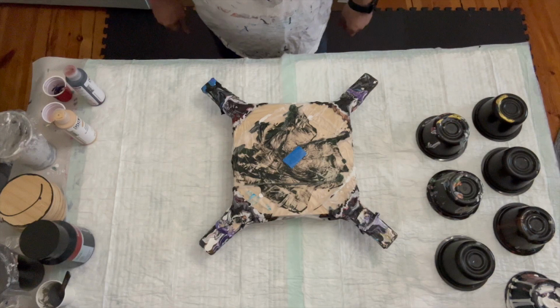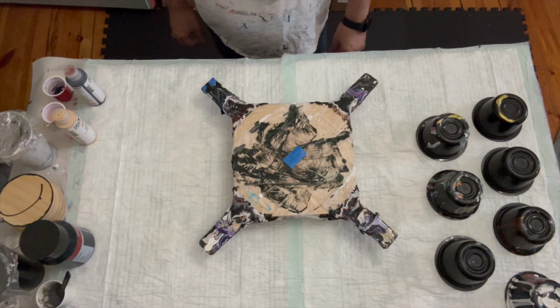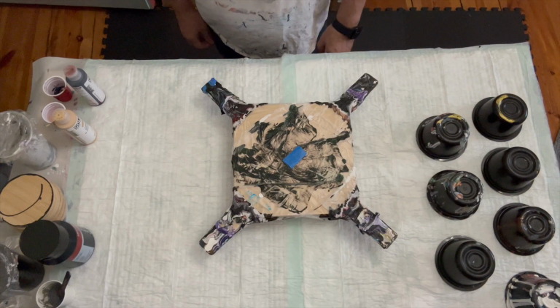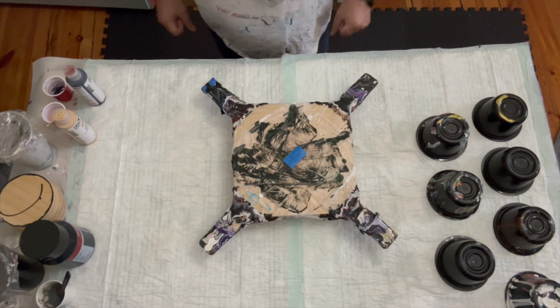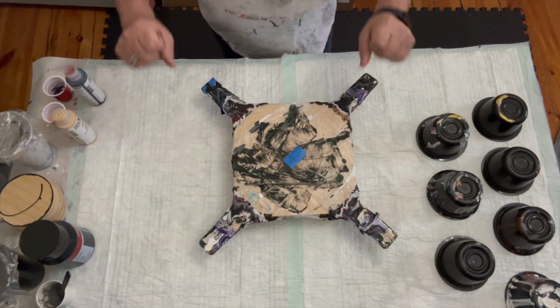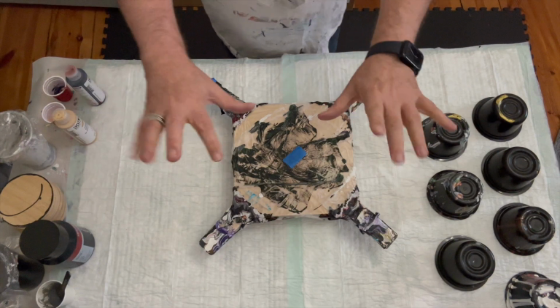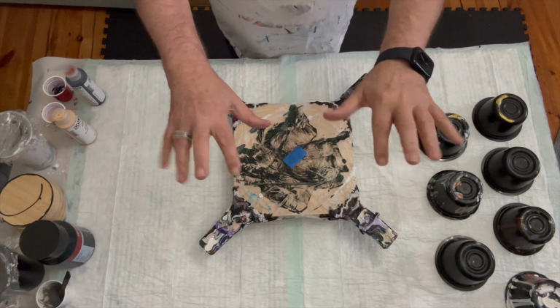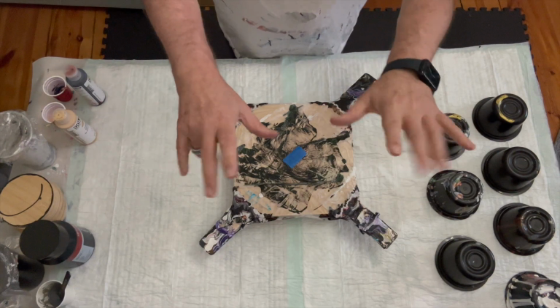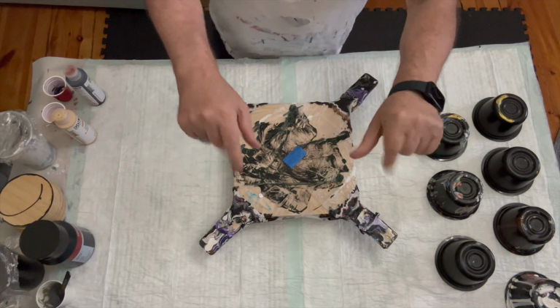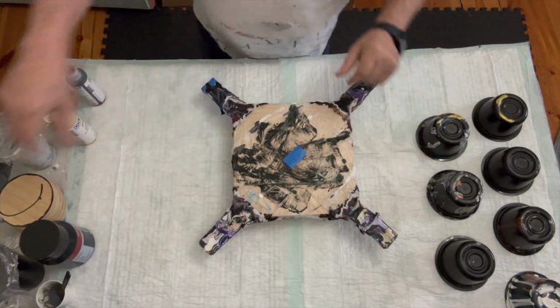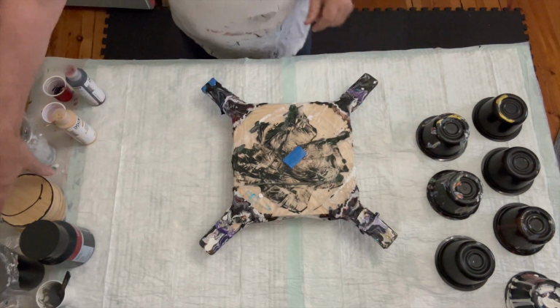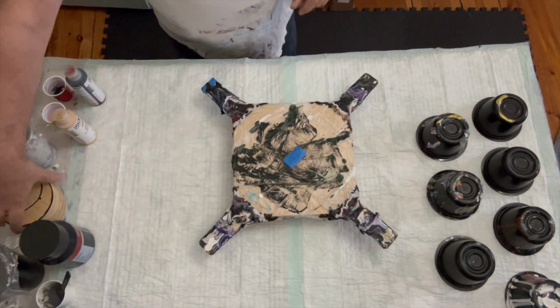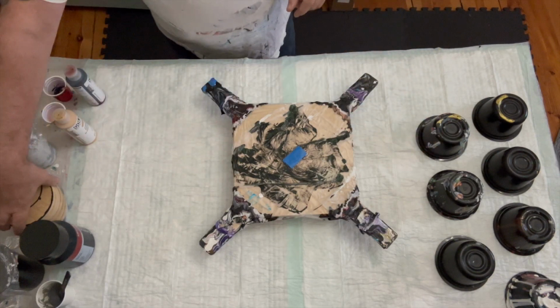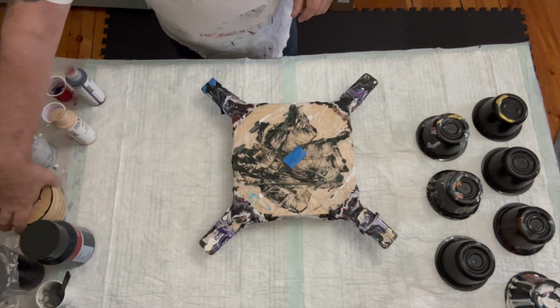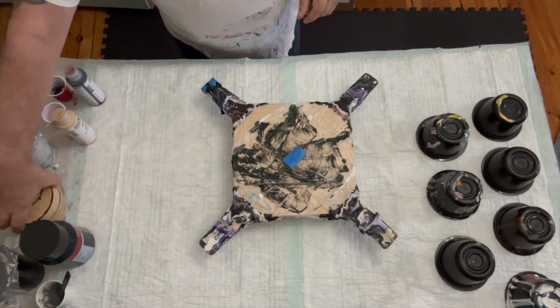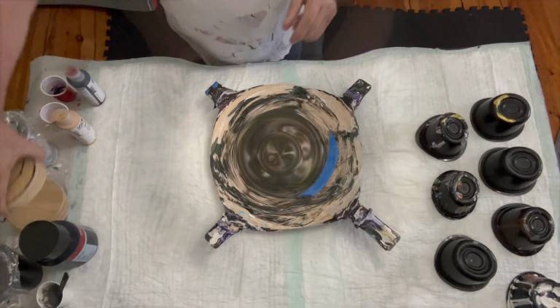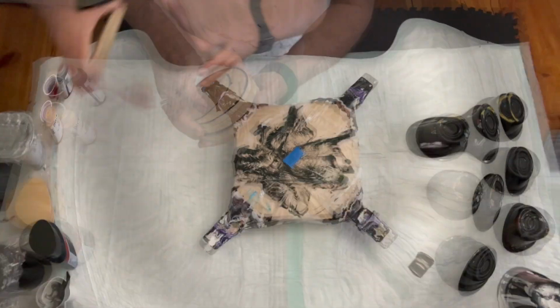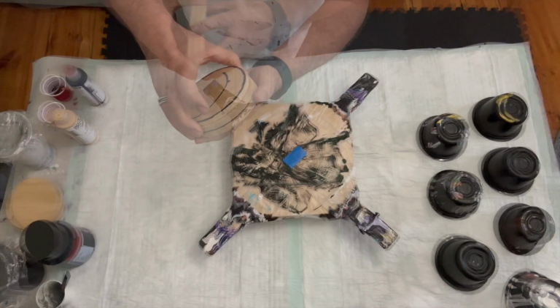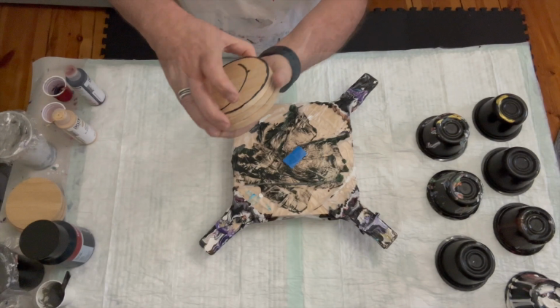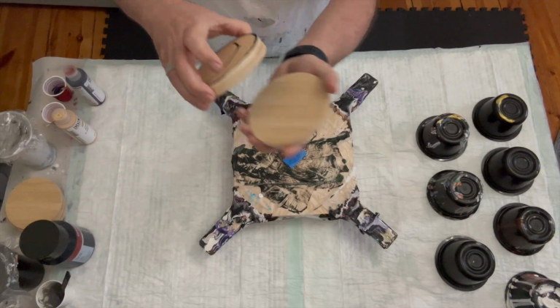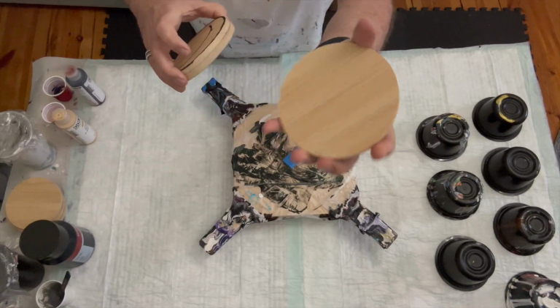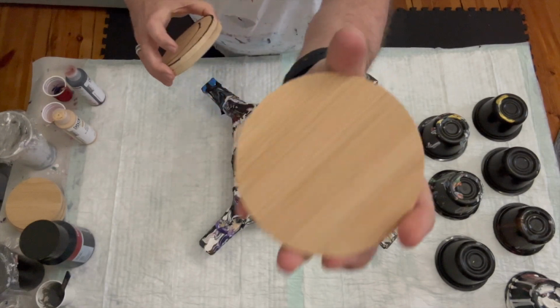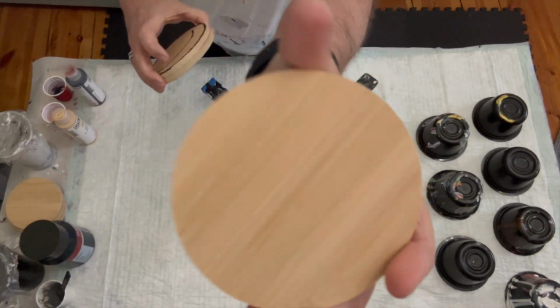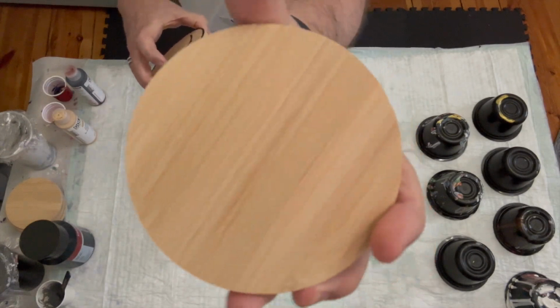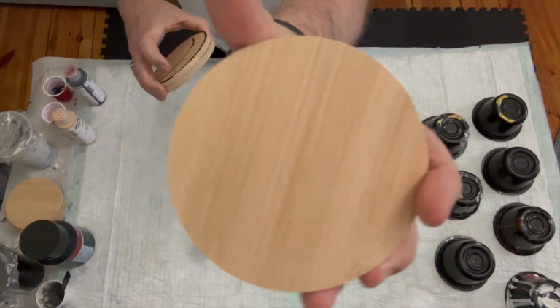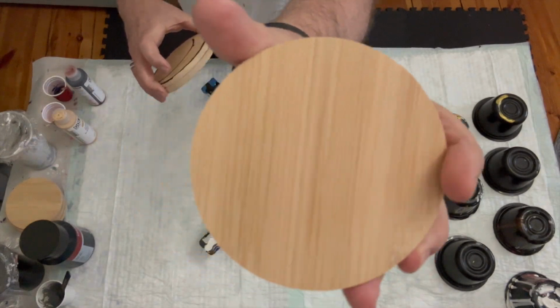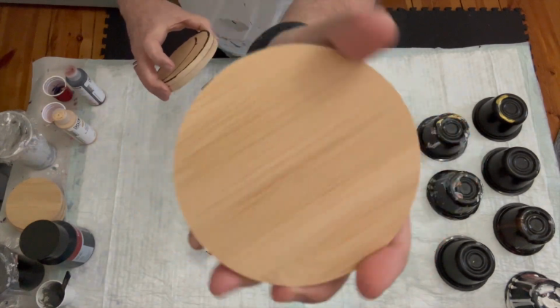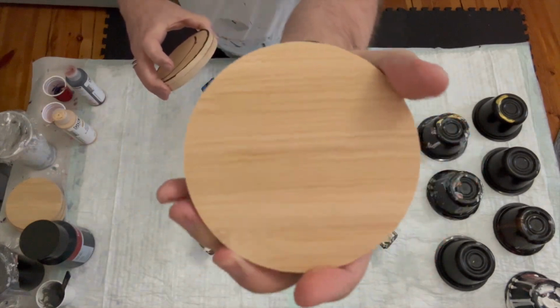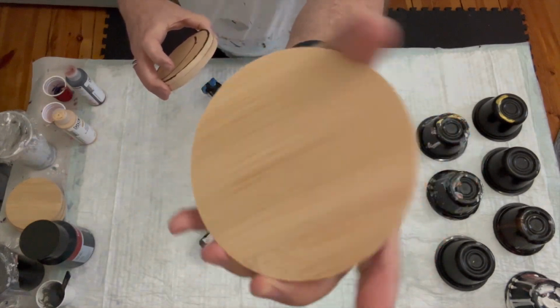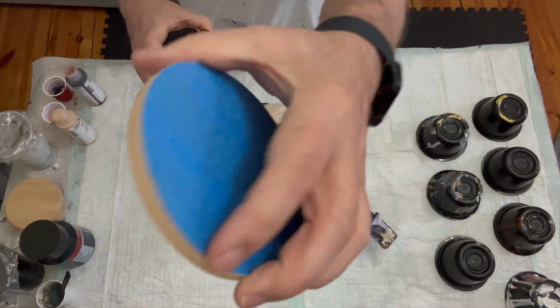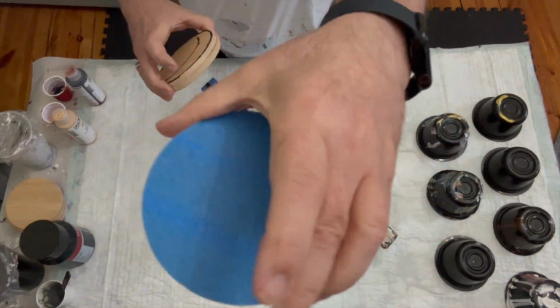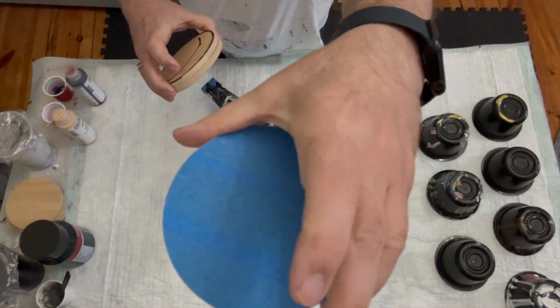Hi everyone, it is Yen here from Yen C Art. Welcome back to my channel. I am doing some coasters today. These are 11 centimeter bamboo coasters.